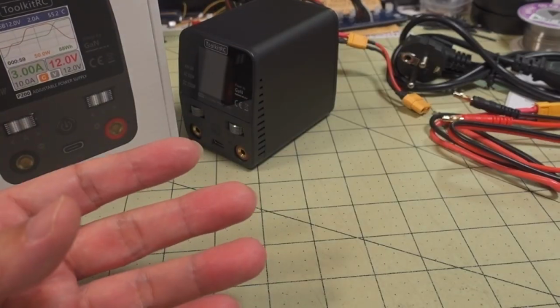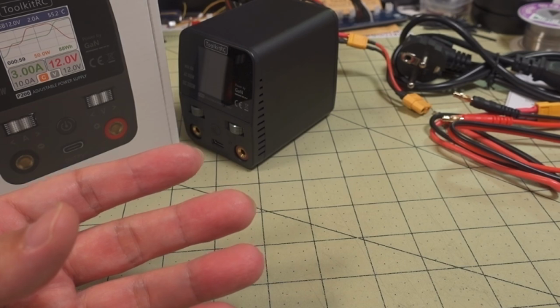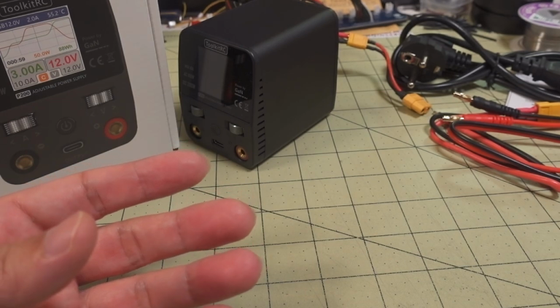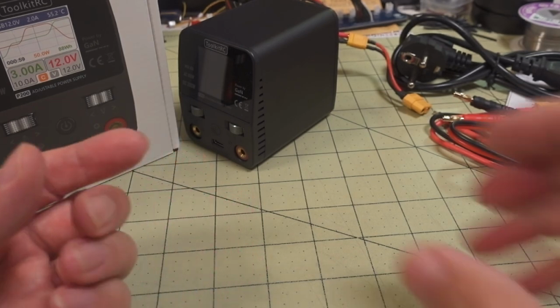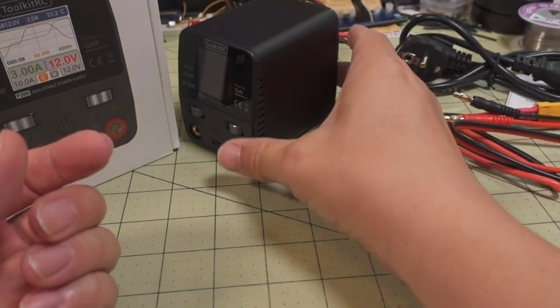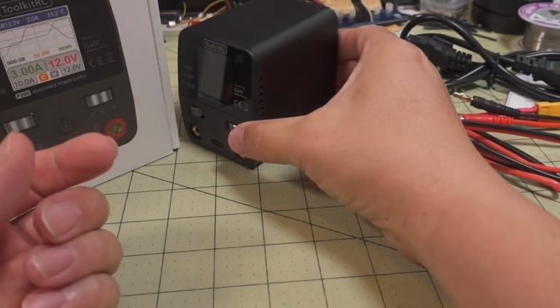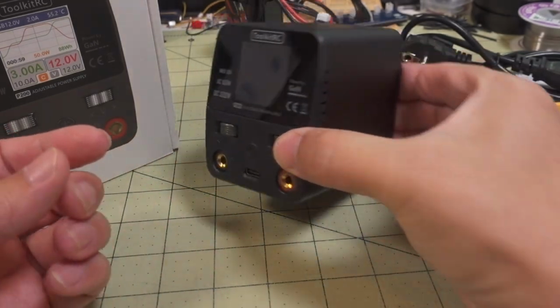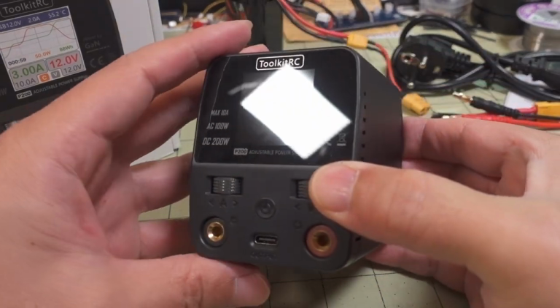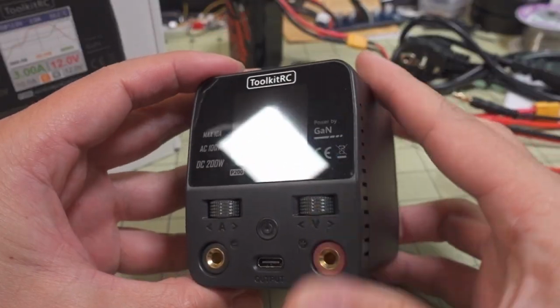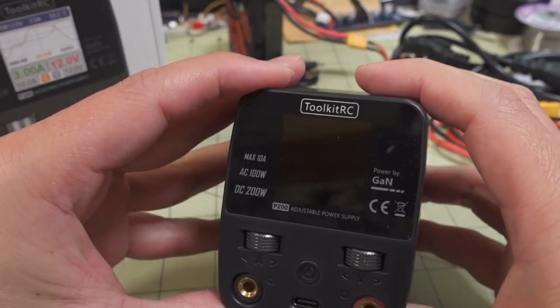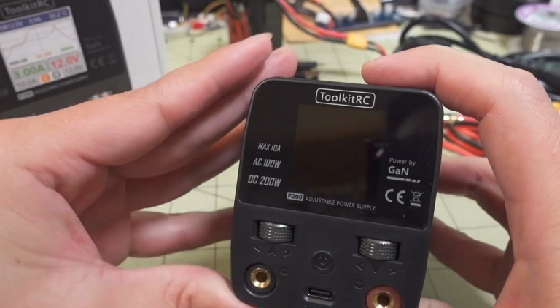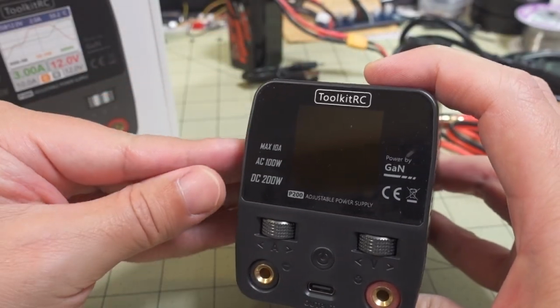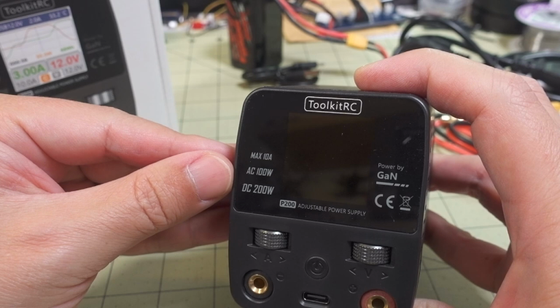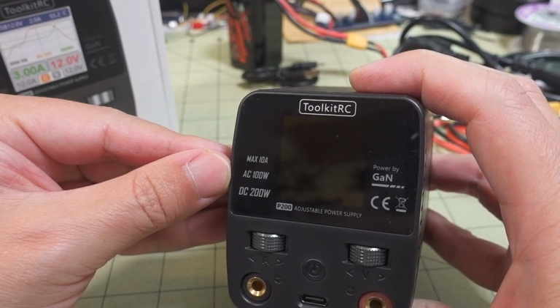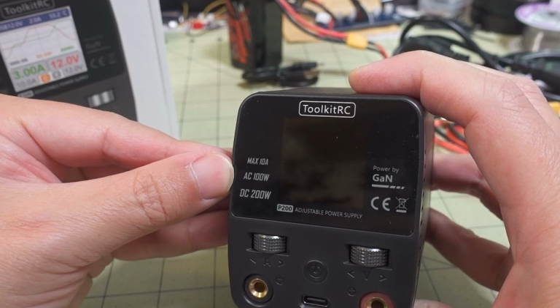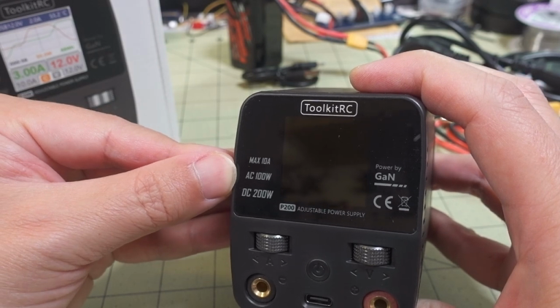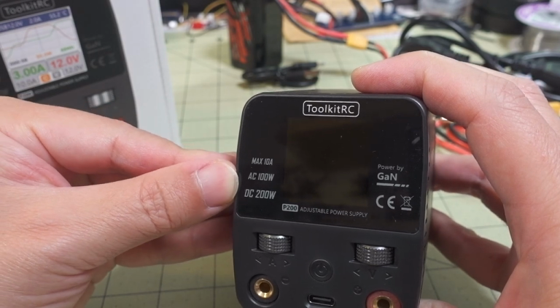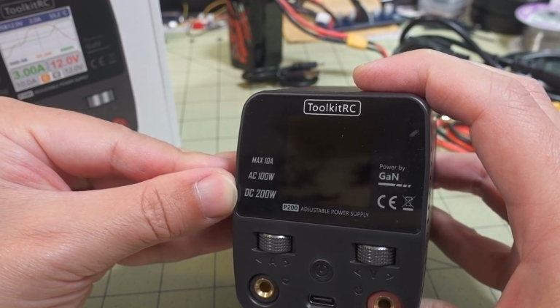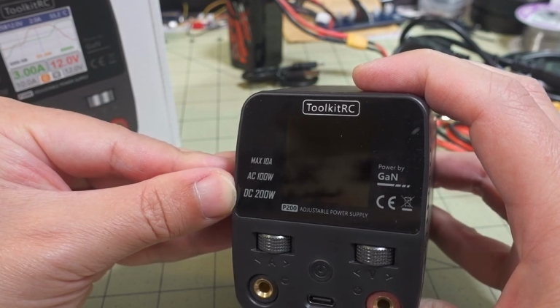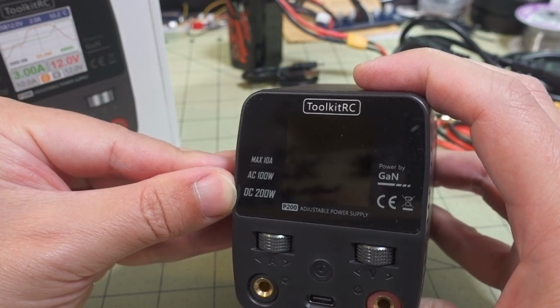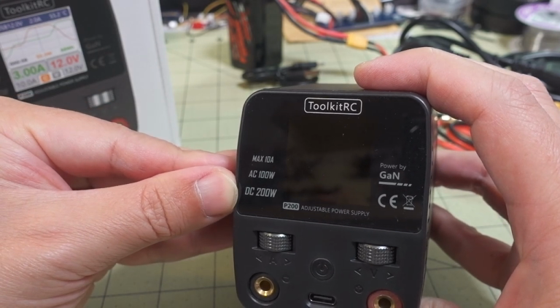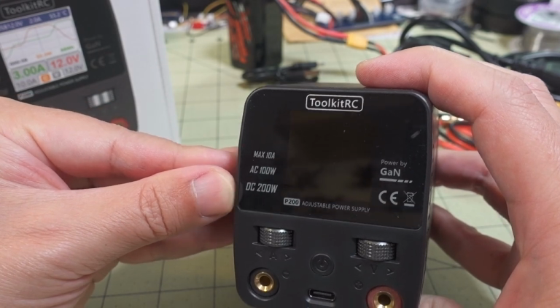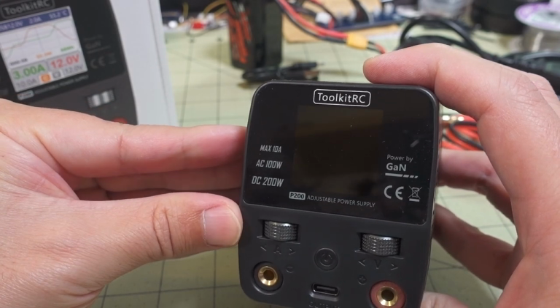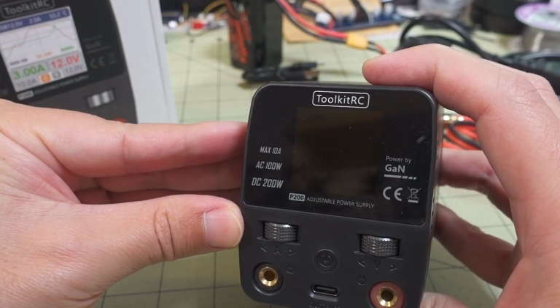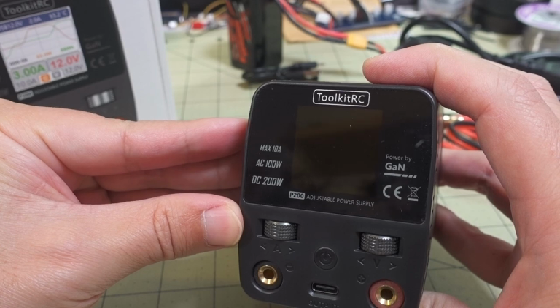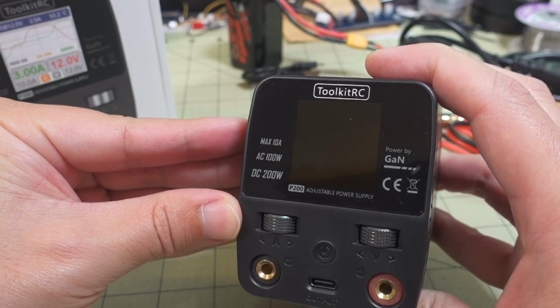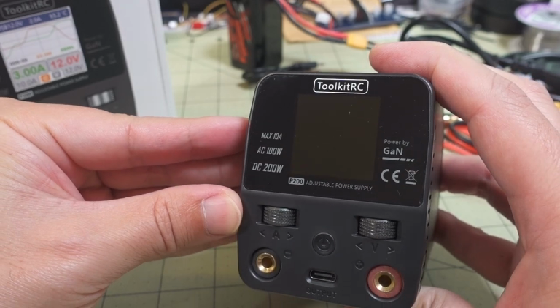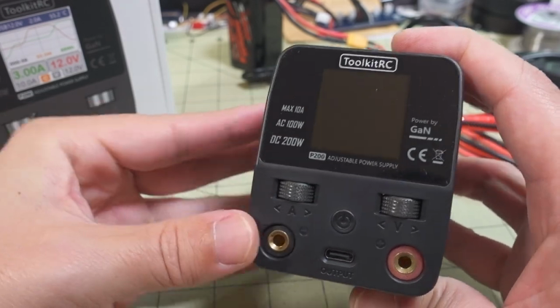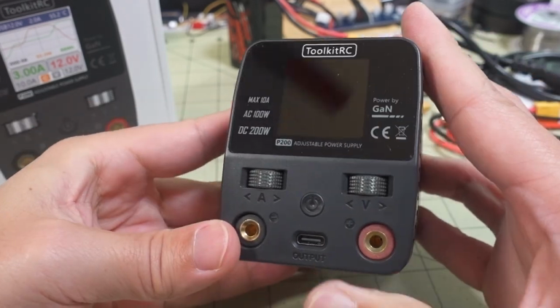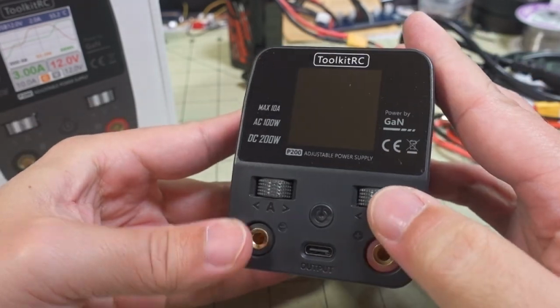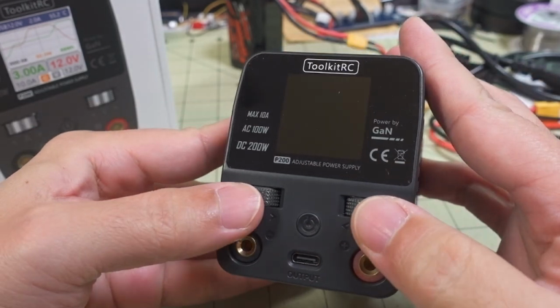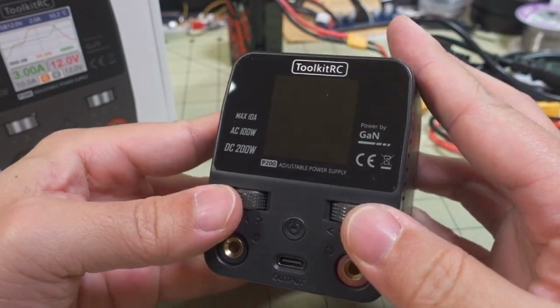So if you're looking for something smaller but not quite as powerful, this one is up to 100 watts AC and 200 watts DC. And it is adjustable — not fixed — which you can adjust here on these dials.